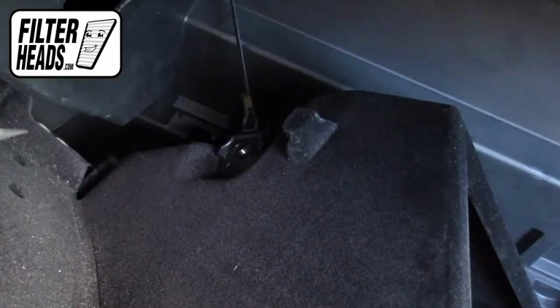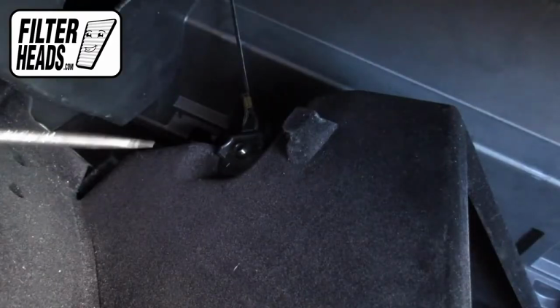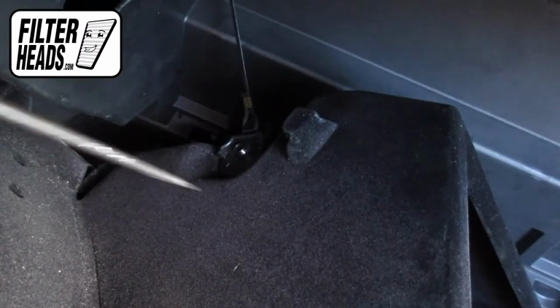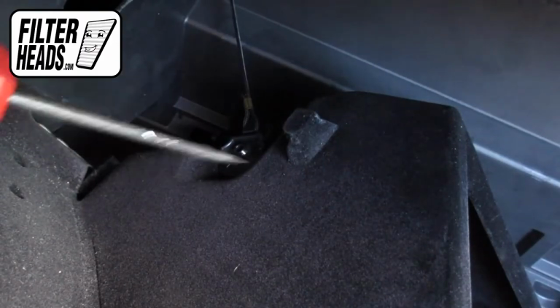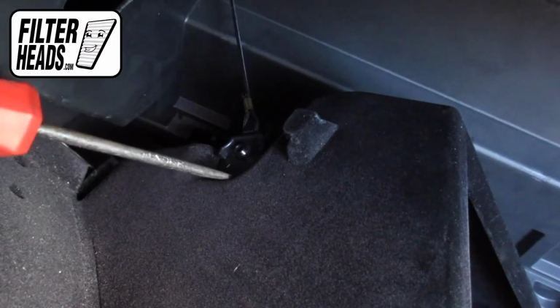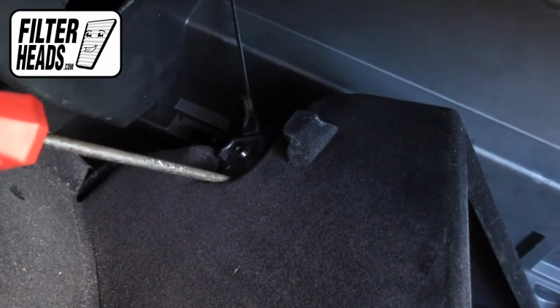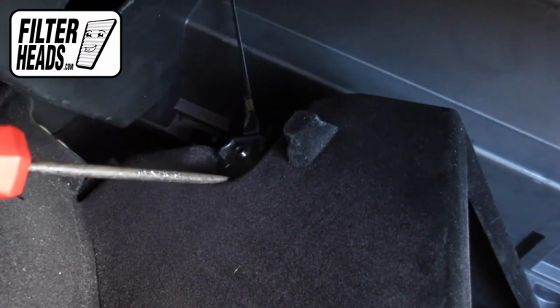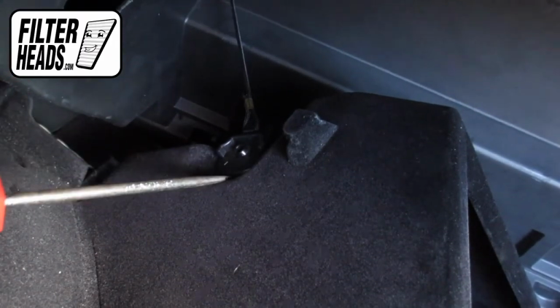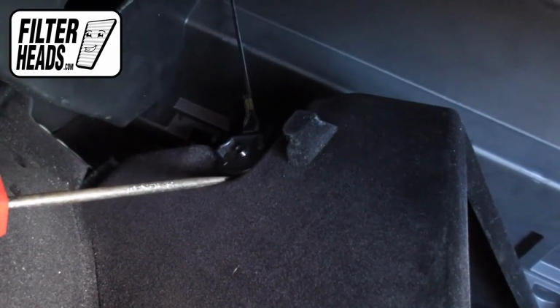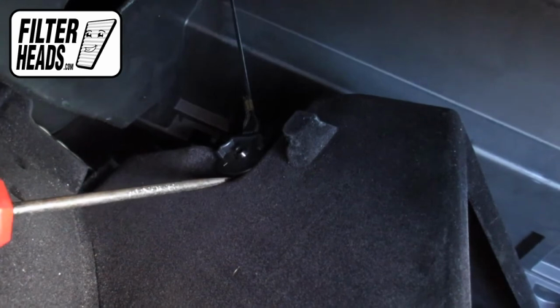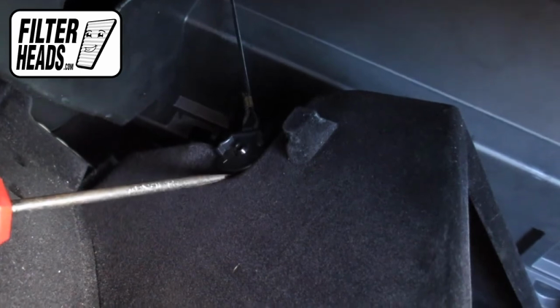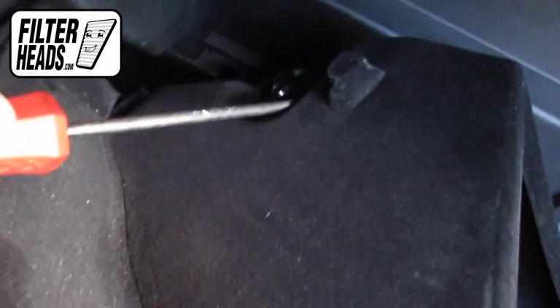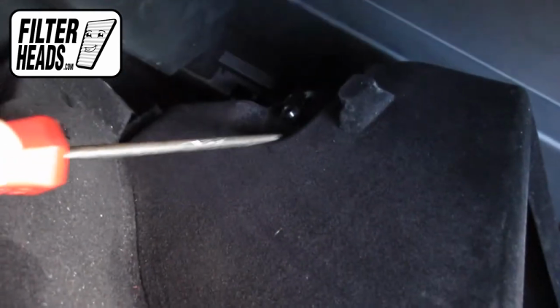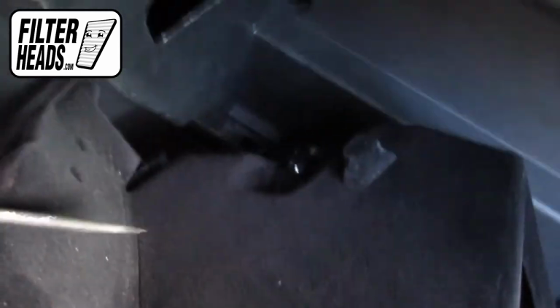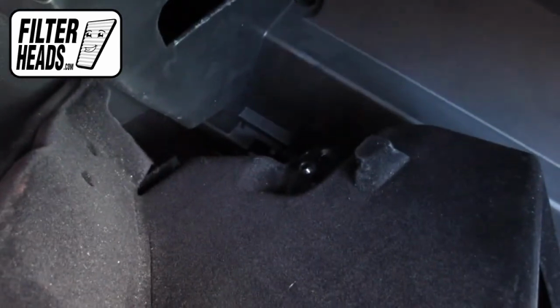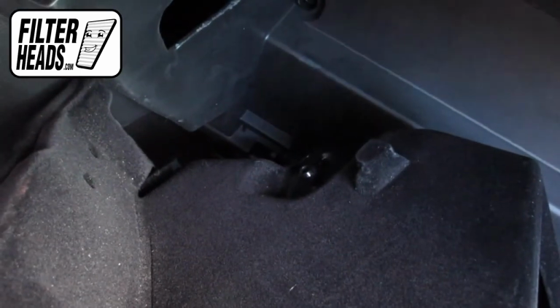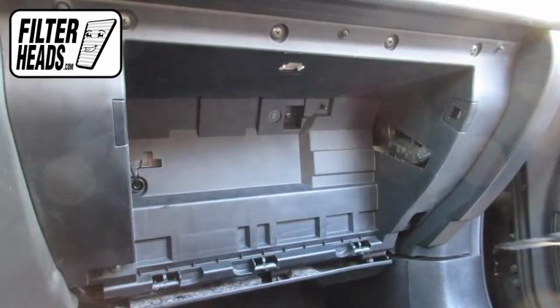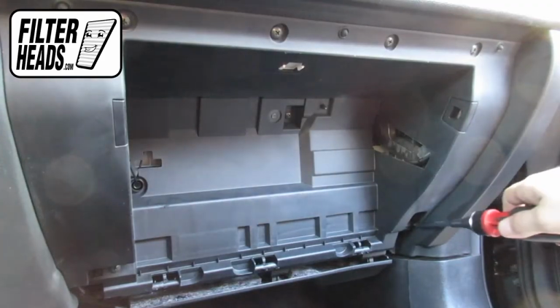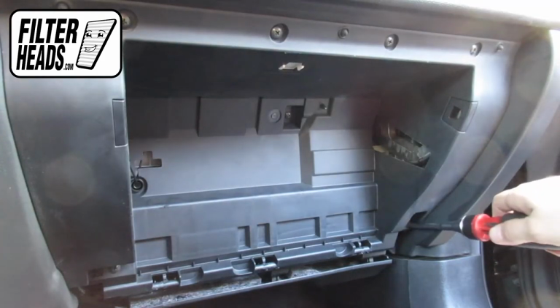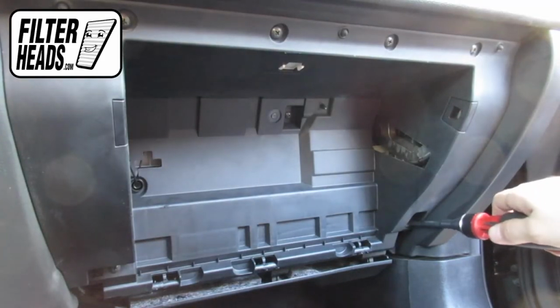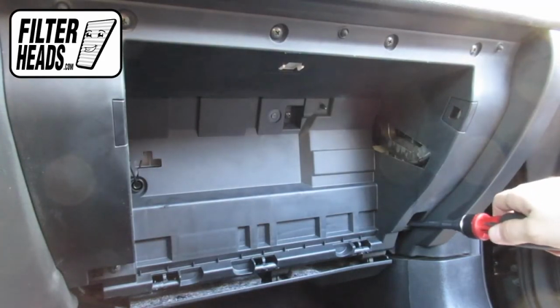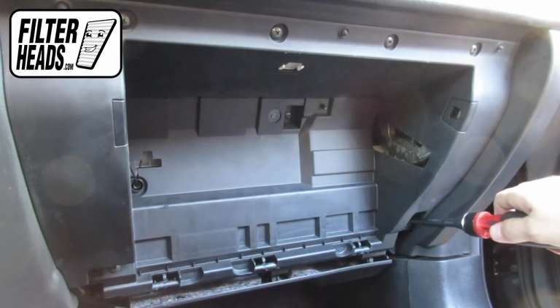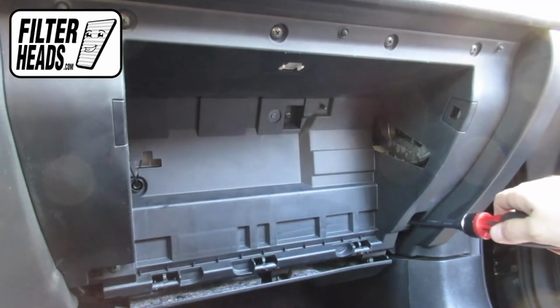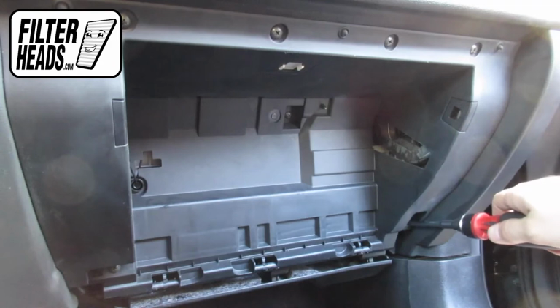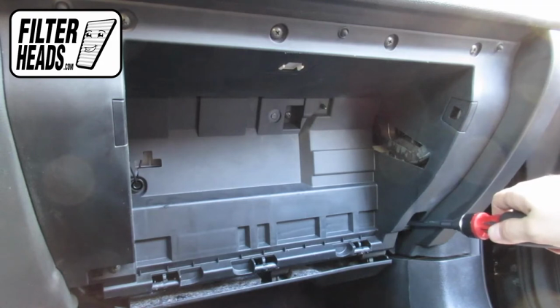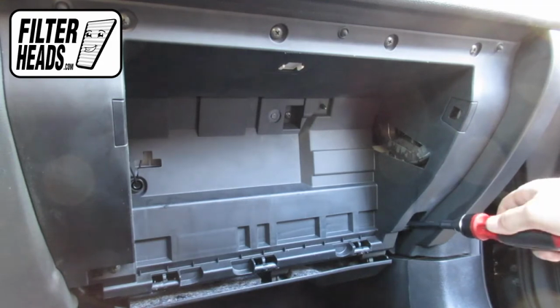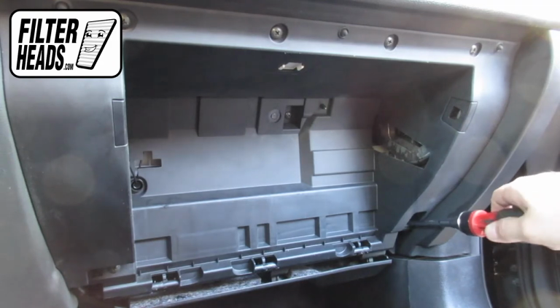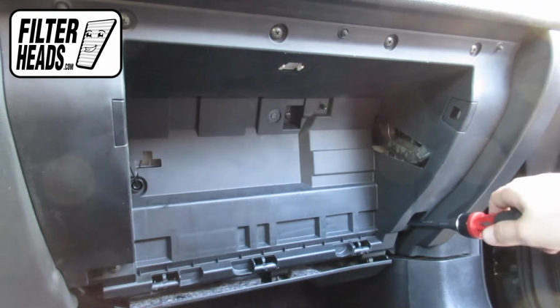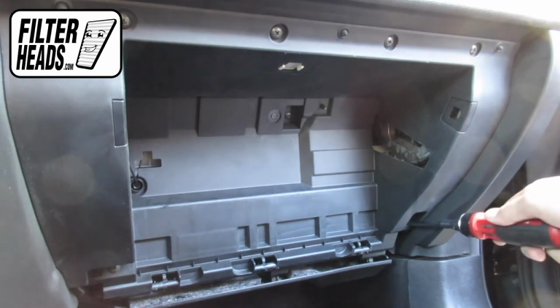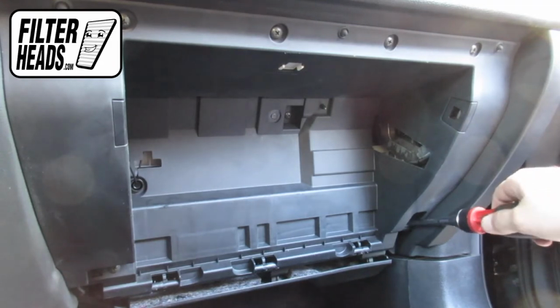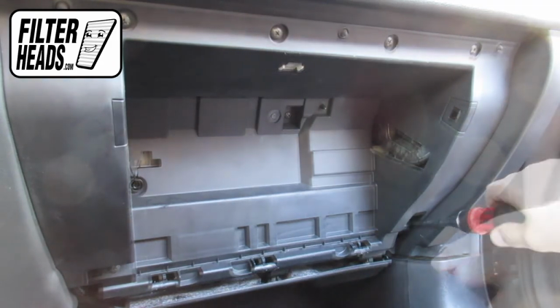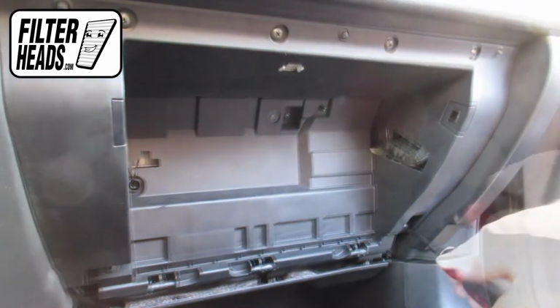Remove the dampener cord from the glove box. Remove the seven screws securing the top of the glove box assembly using a Phillips head screwdriver.